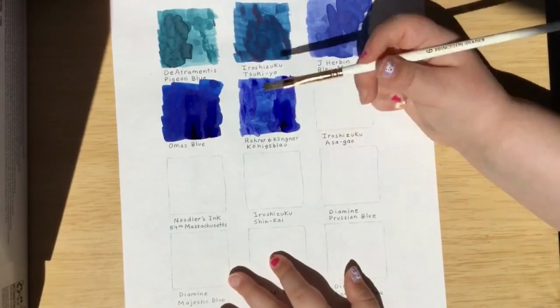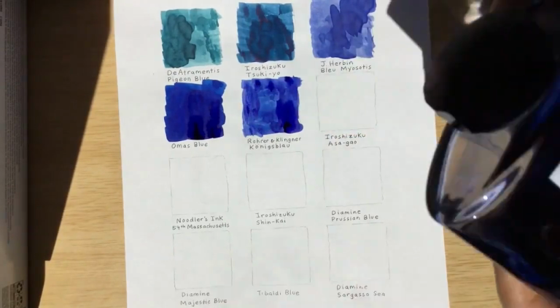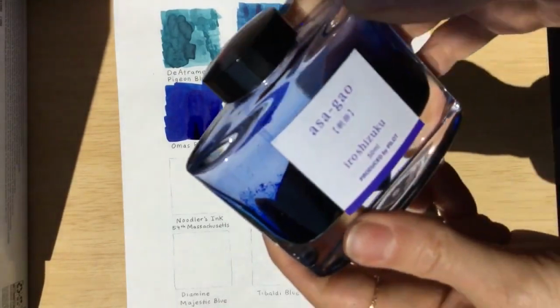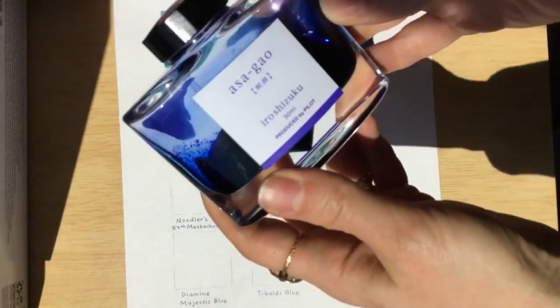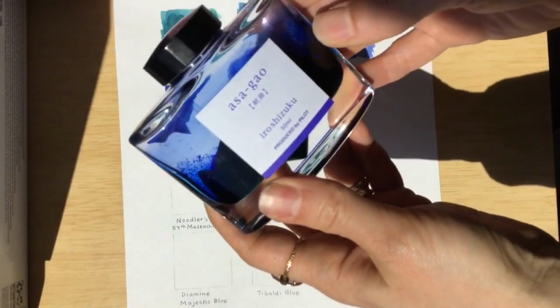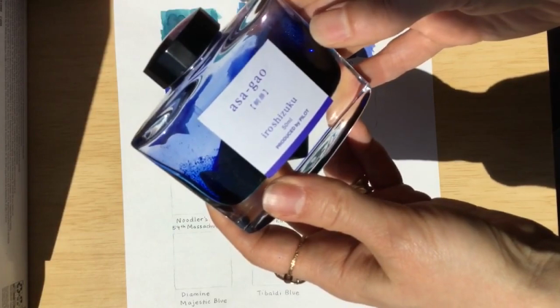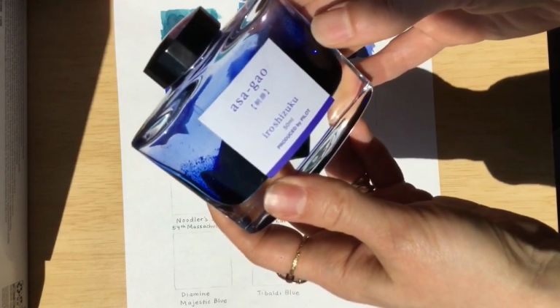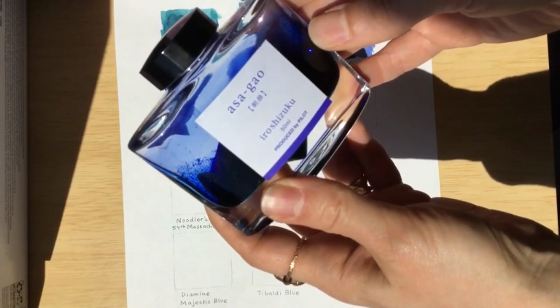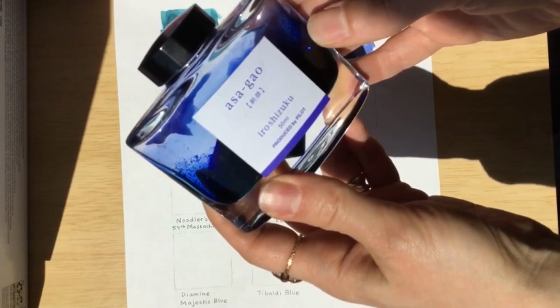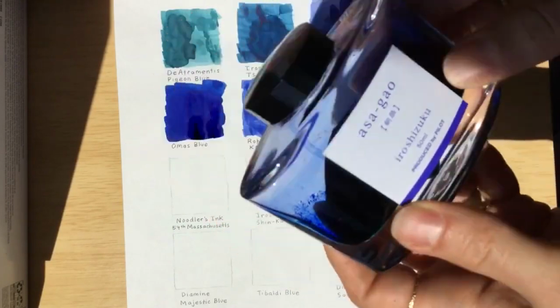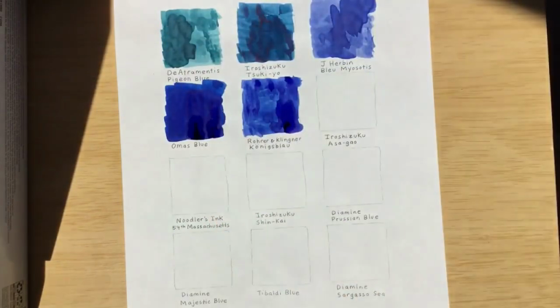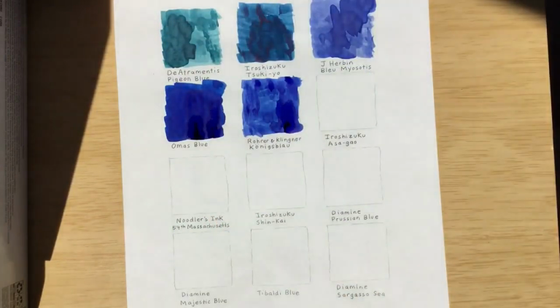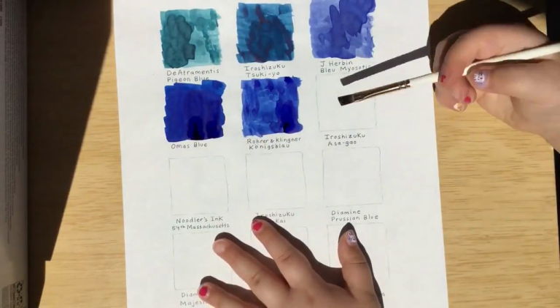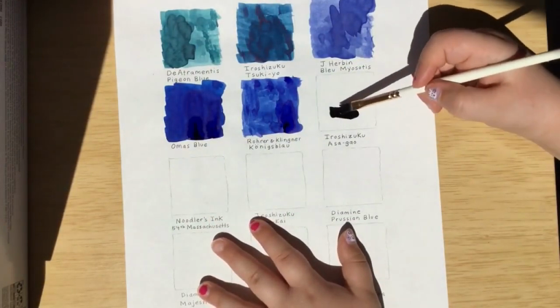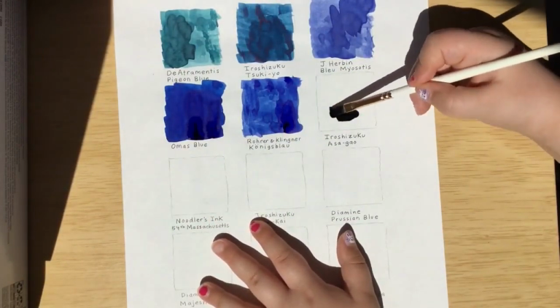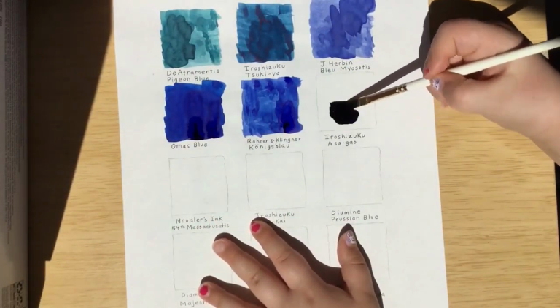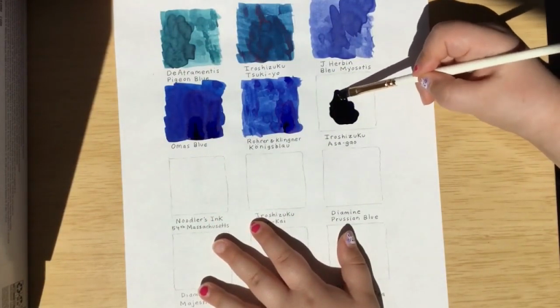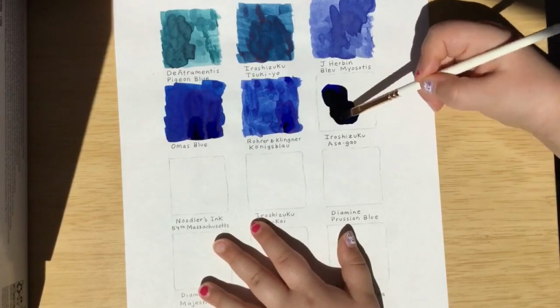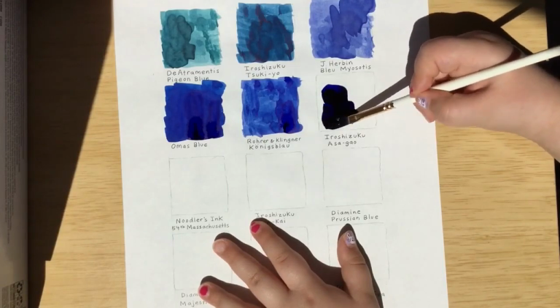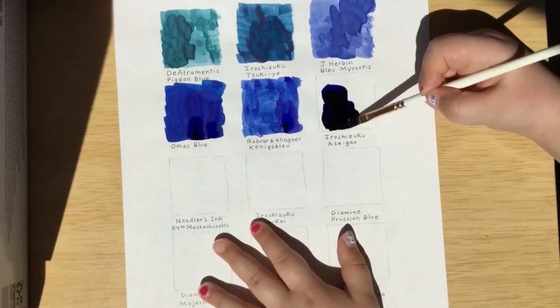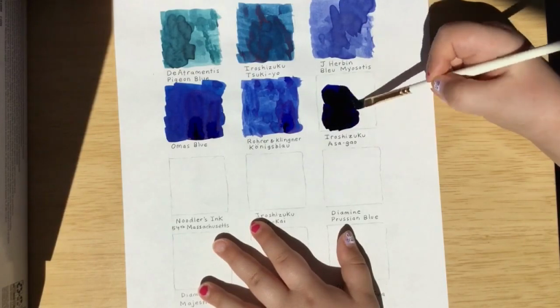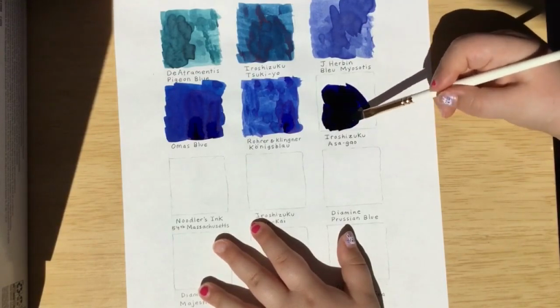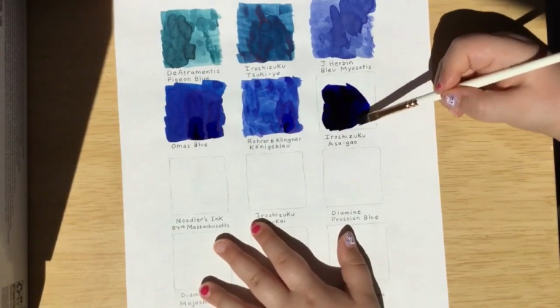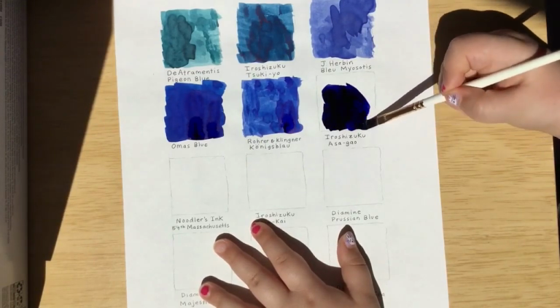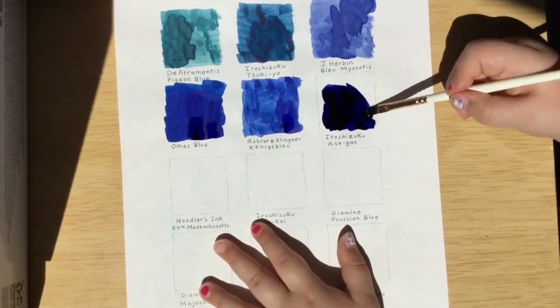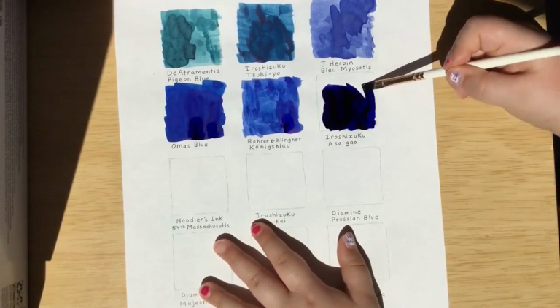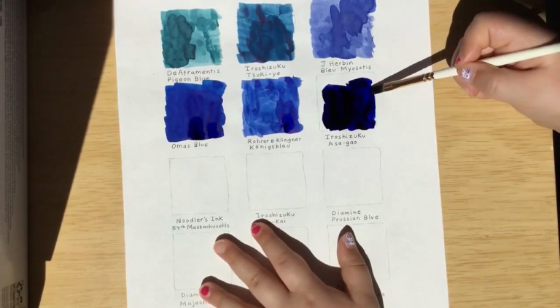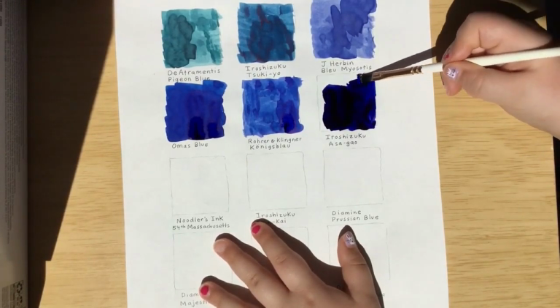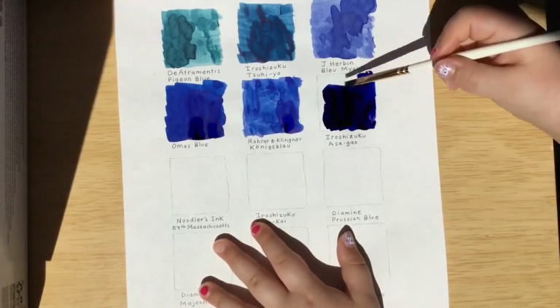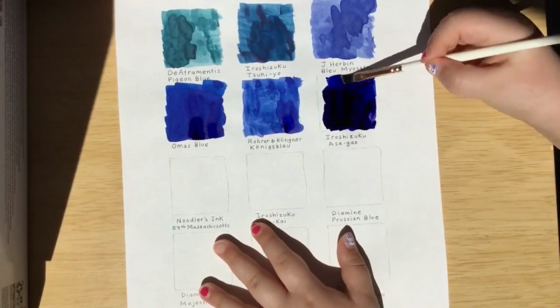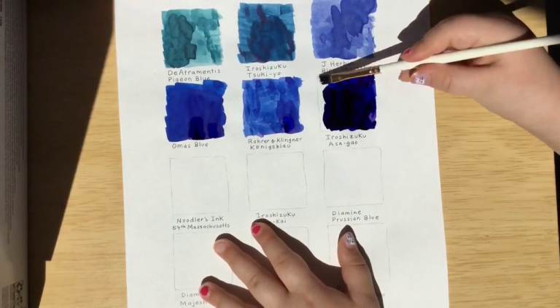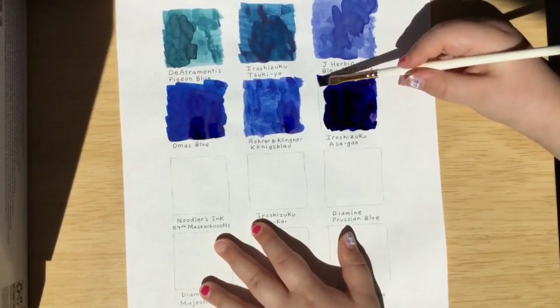Our next one is Iroshizuku Asagao. Does it look black to you? It does. This might not be an accurate representation of Asagao because I don't have very much left in the bottle.